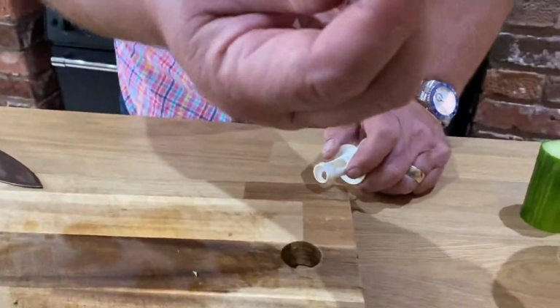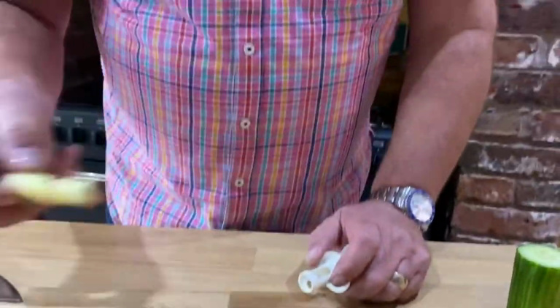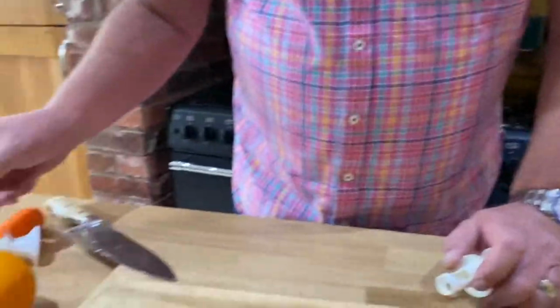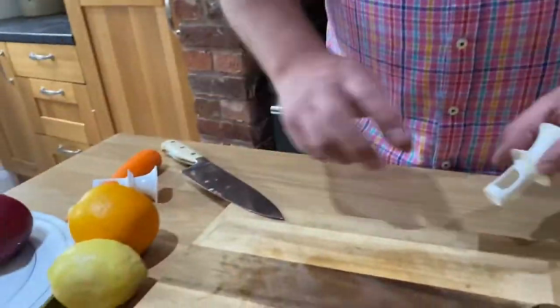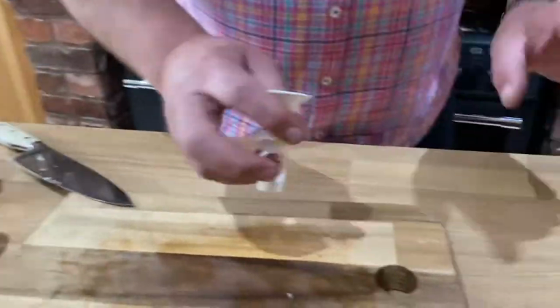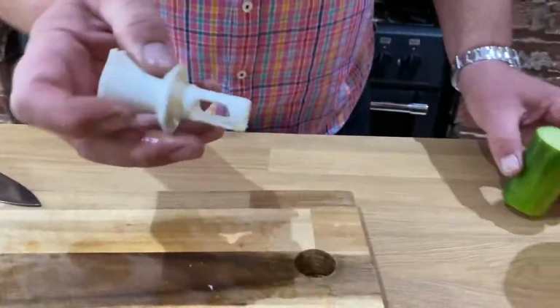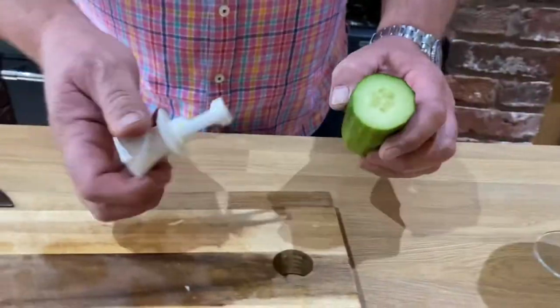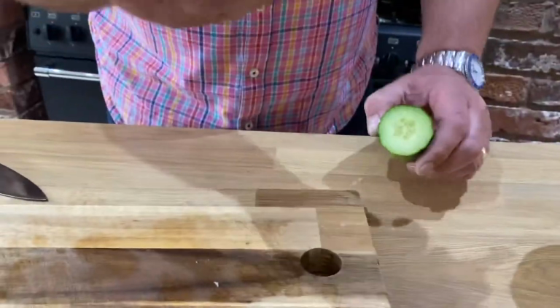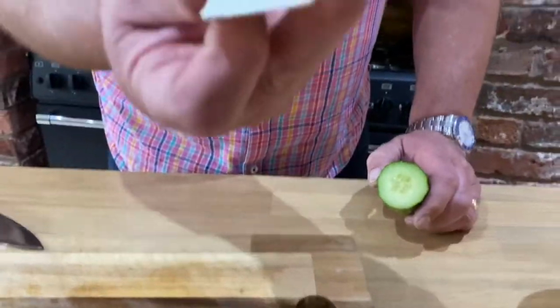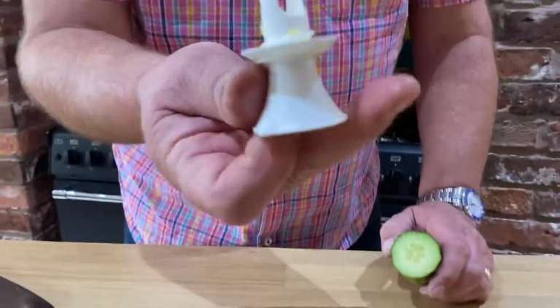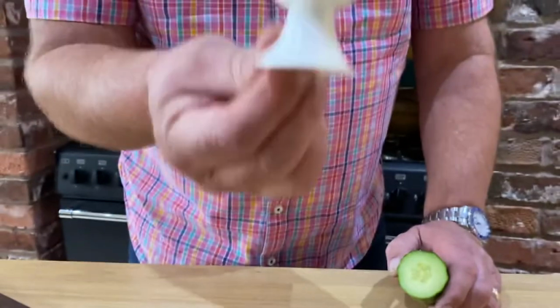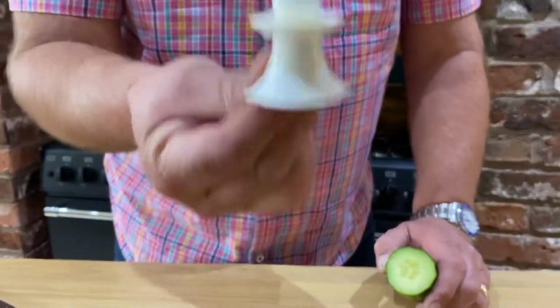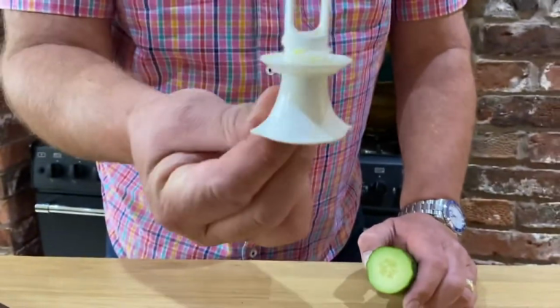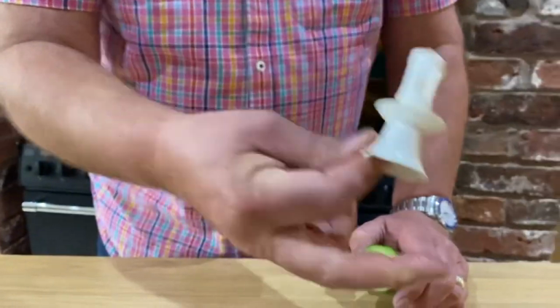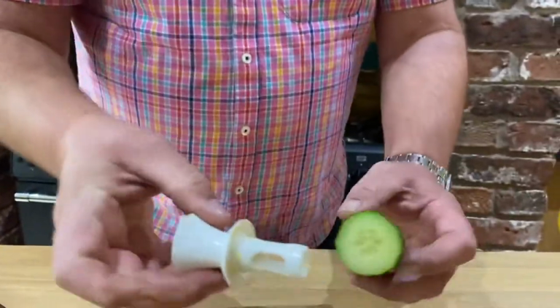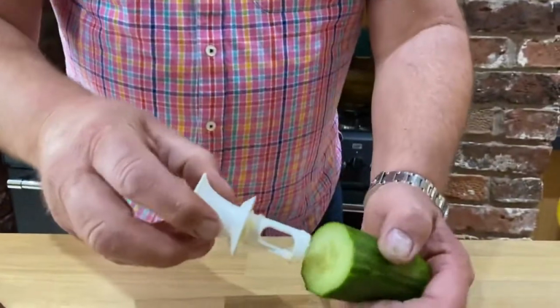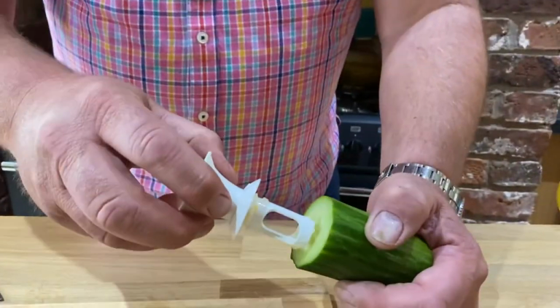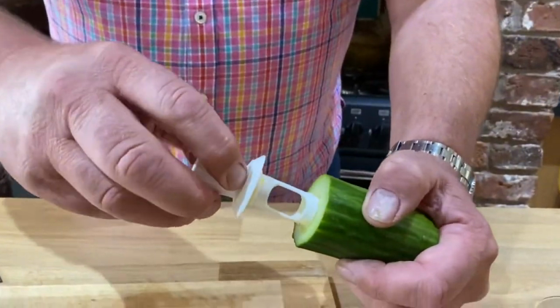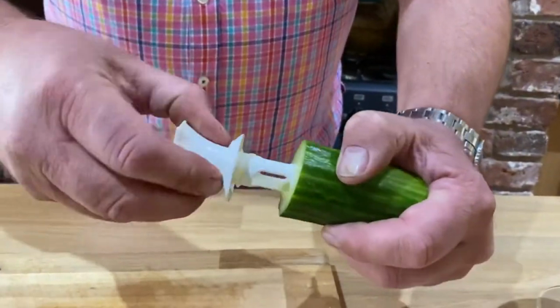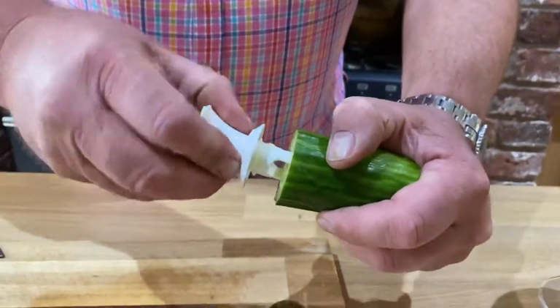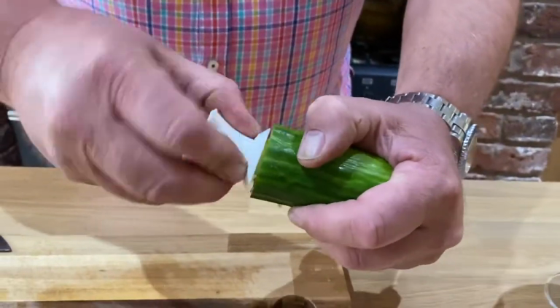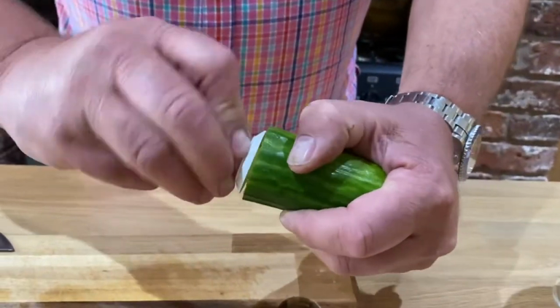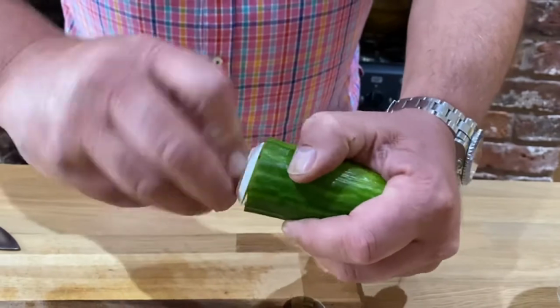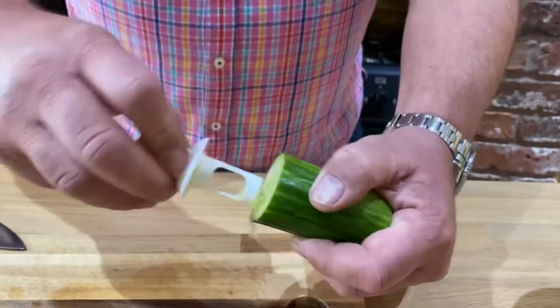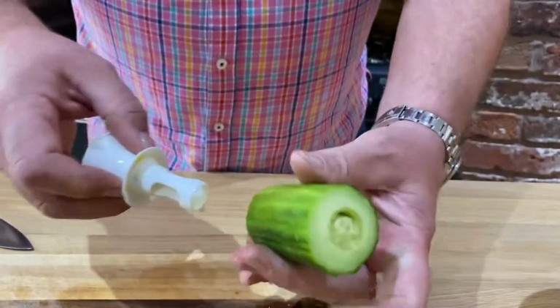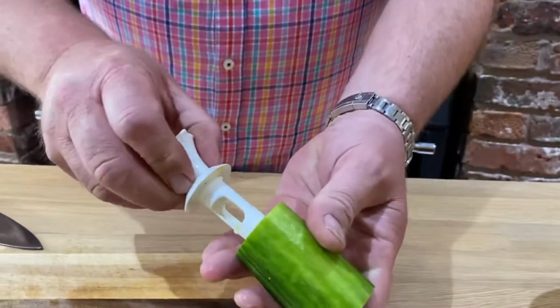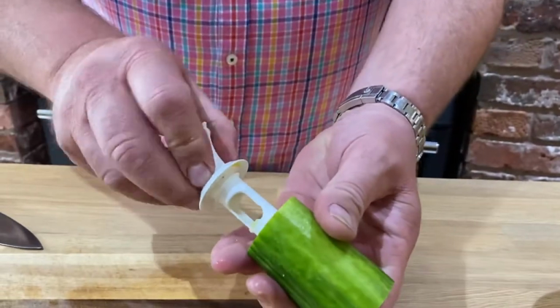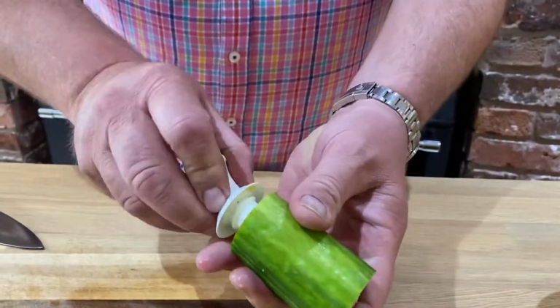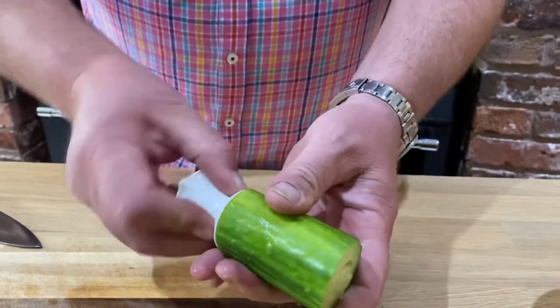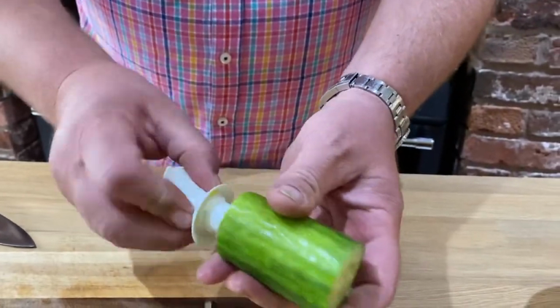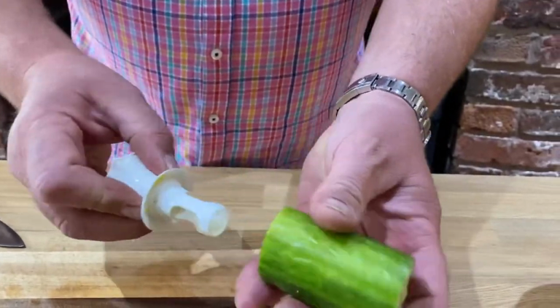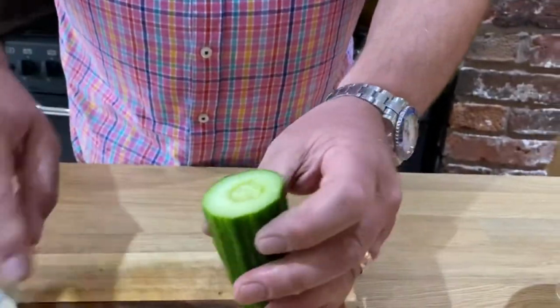There's your core — you can eat that if you want to, put it in the compost, it's entirely up to you. So: orange juicer, fruit juicer, citrus juicer, apple corer. But watch this — if you do this into a cucumber the same way we just cored that apple...